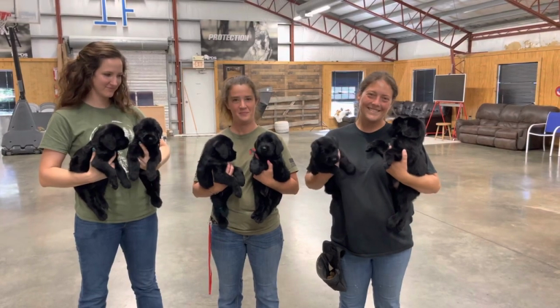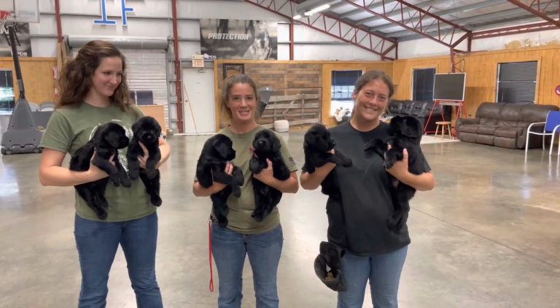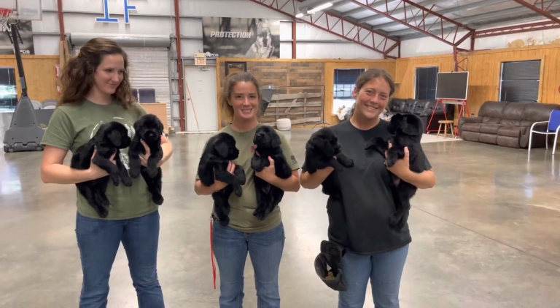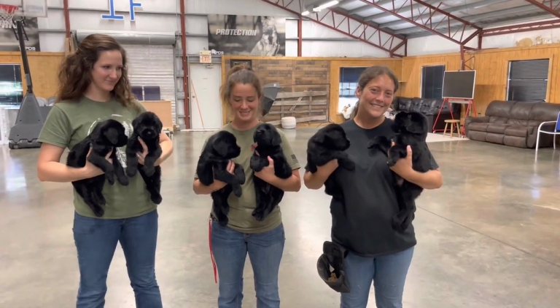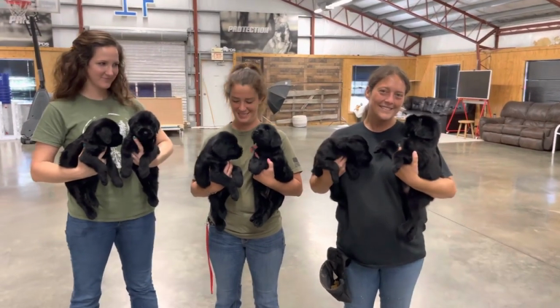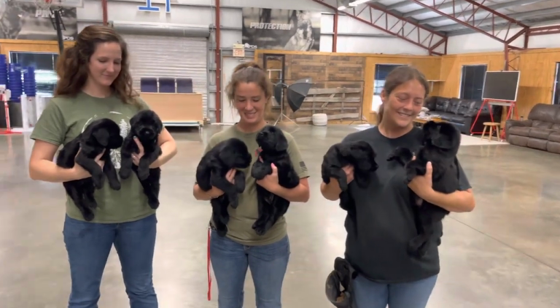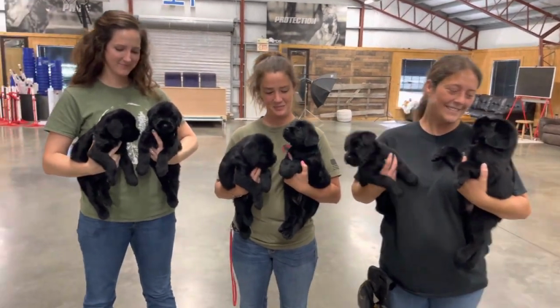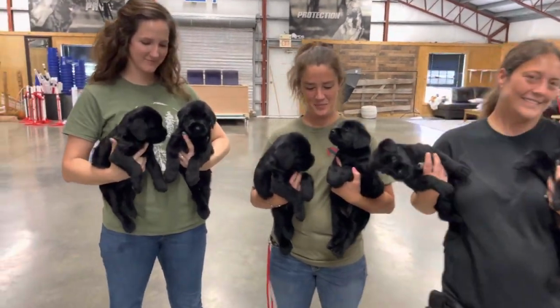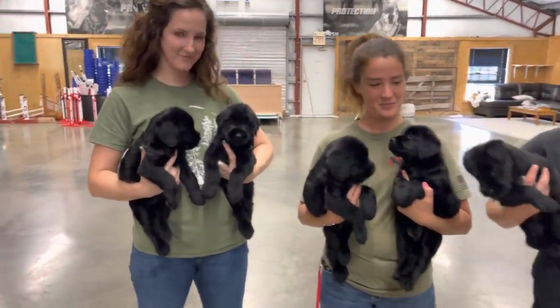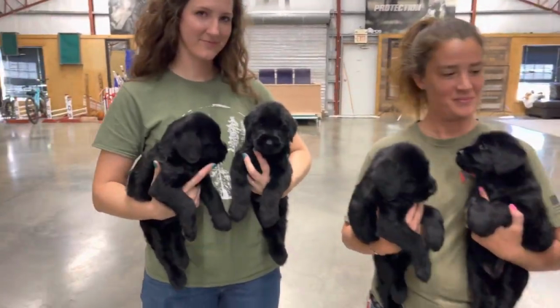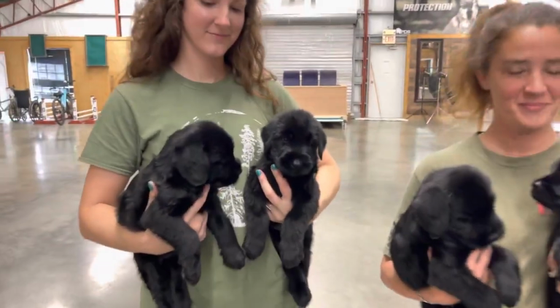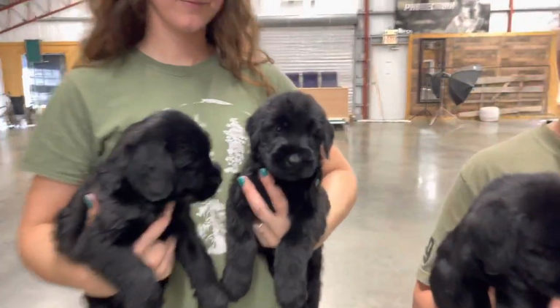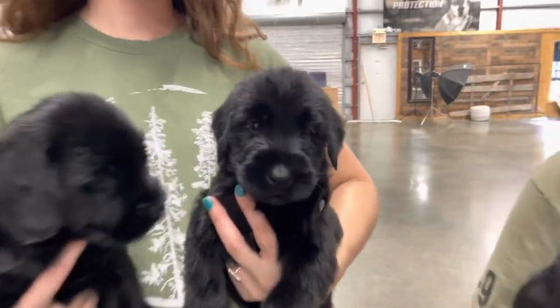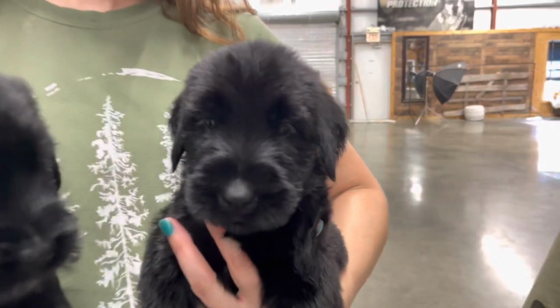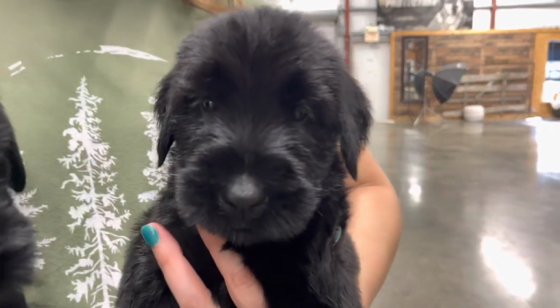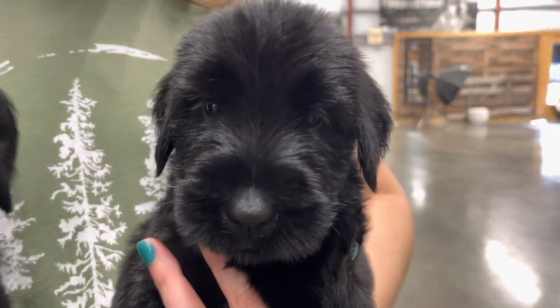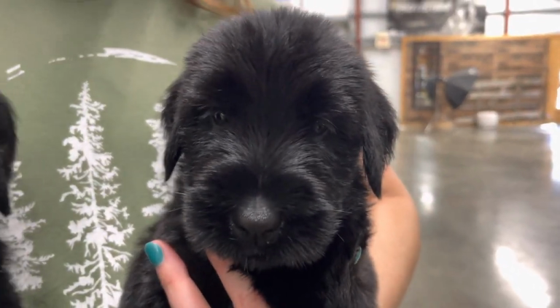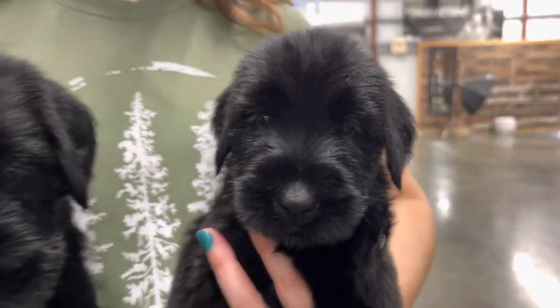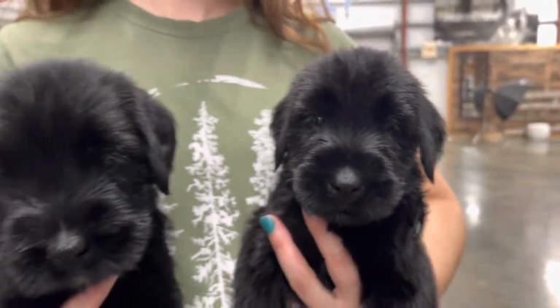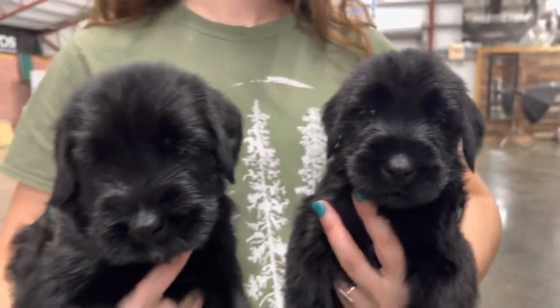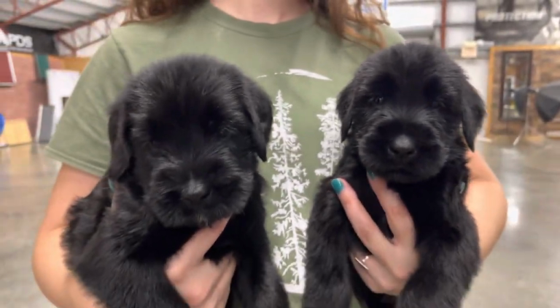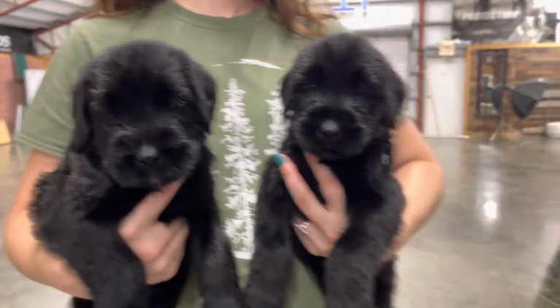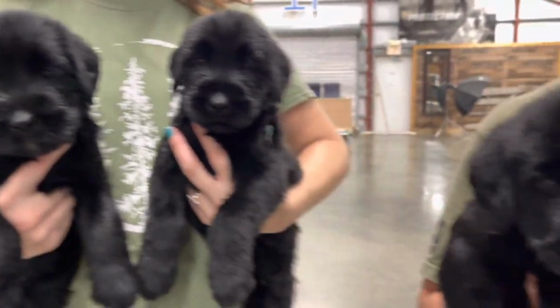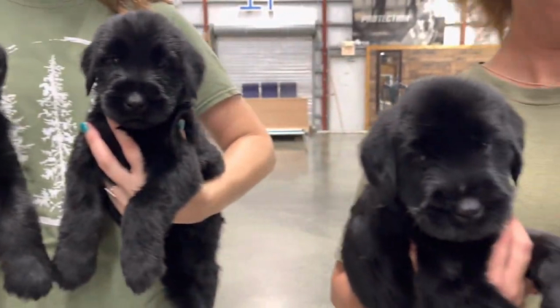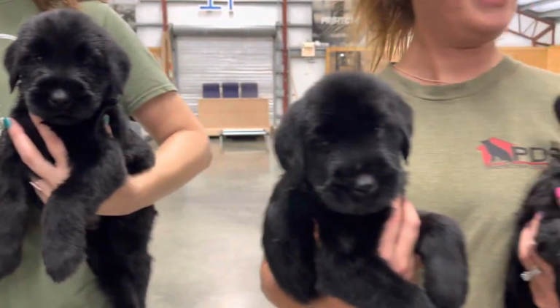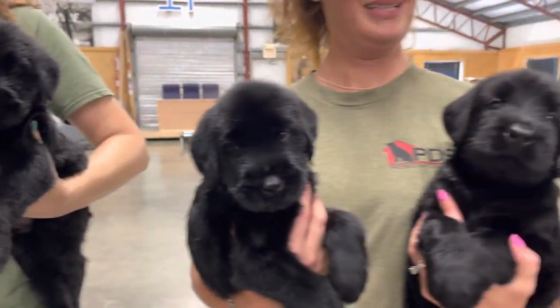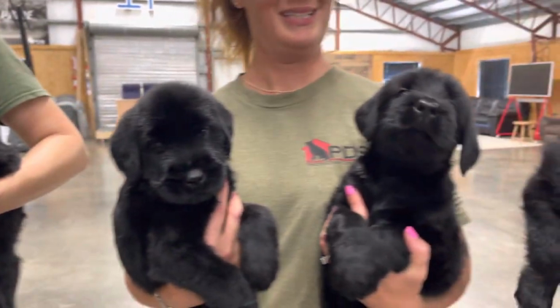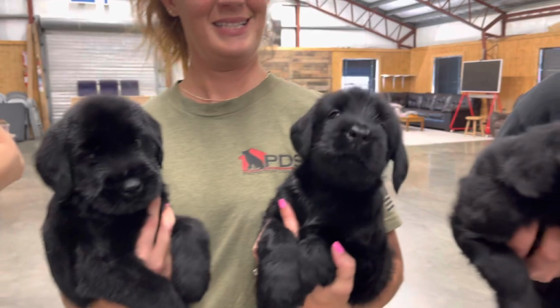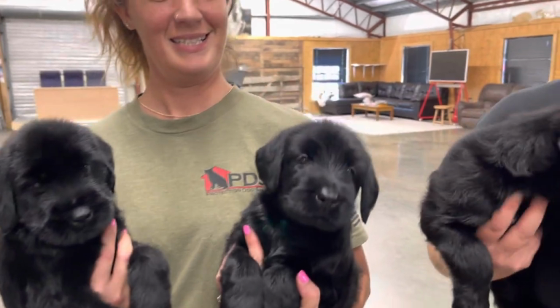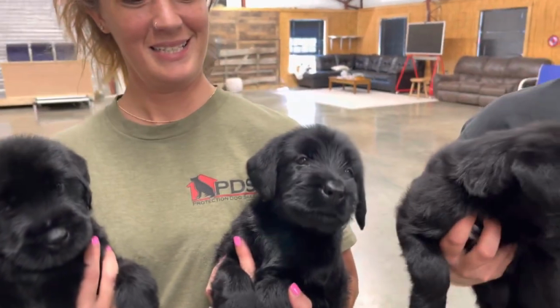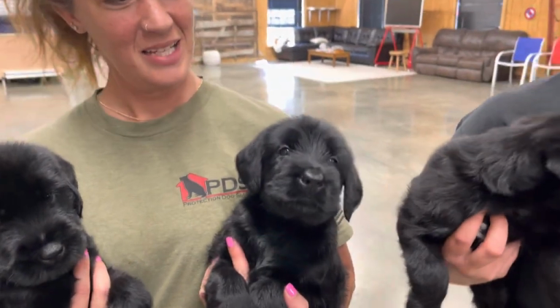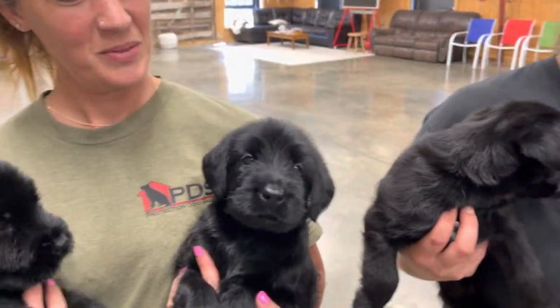Hey, we've got giant schnauzer puppies in the building. Oh my God, look at these beautiful babies. Look at the head on those gorgeous puppies.